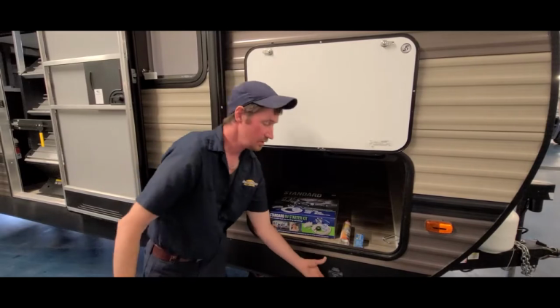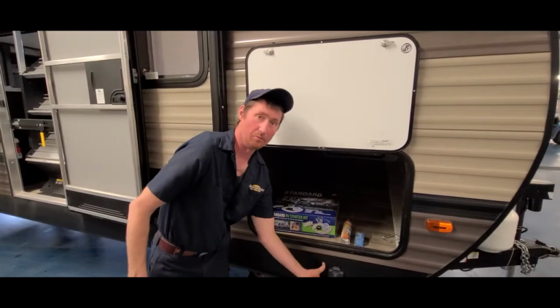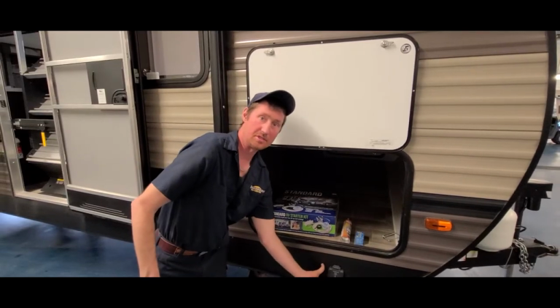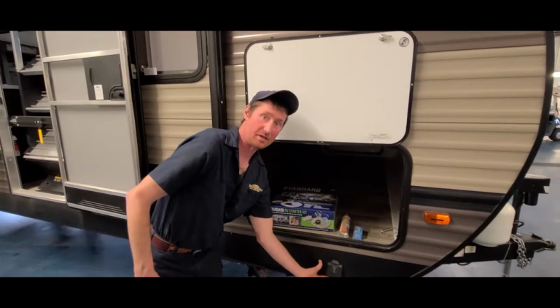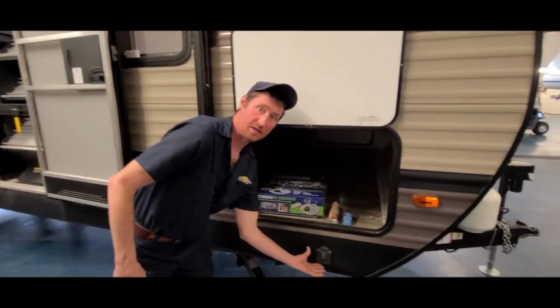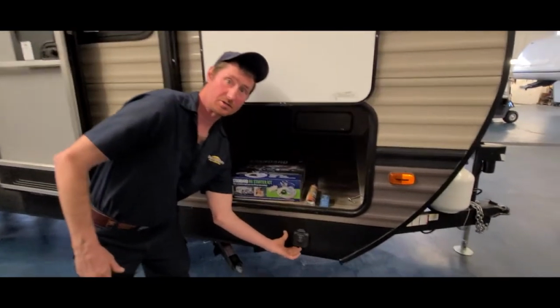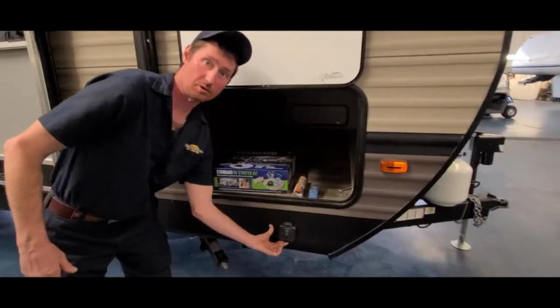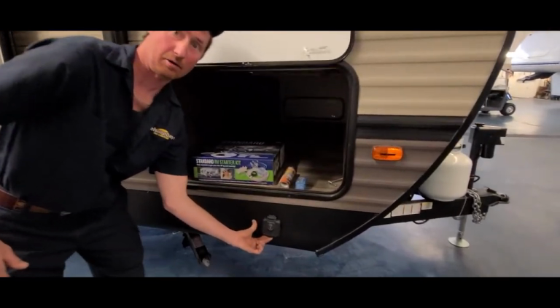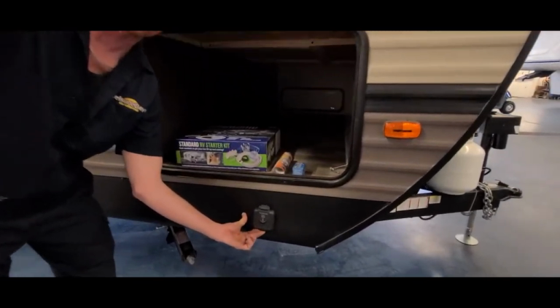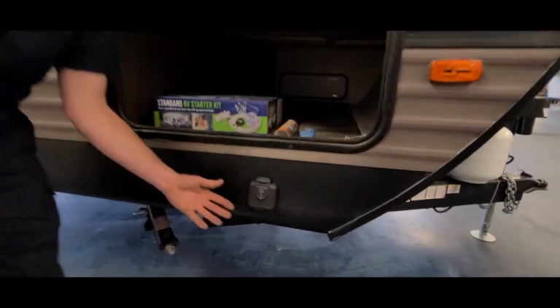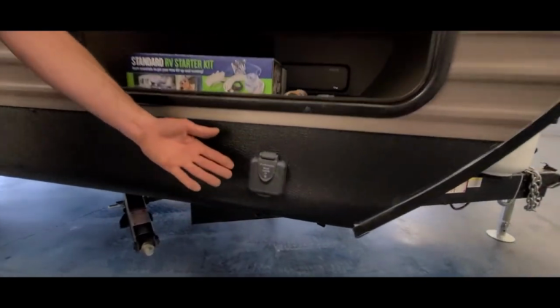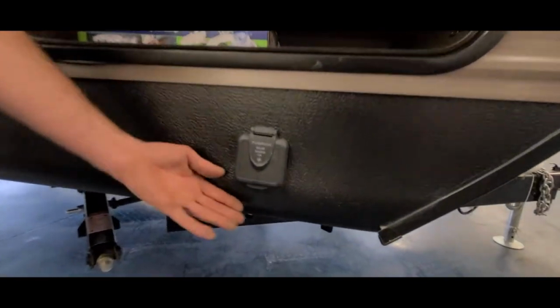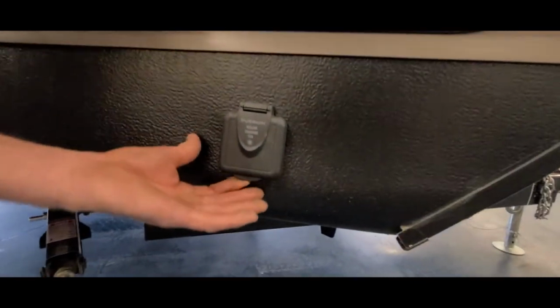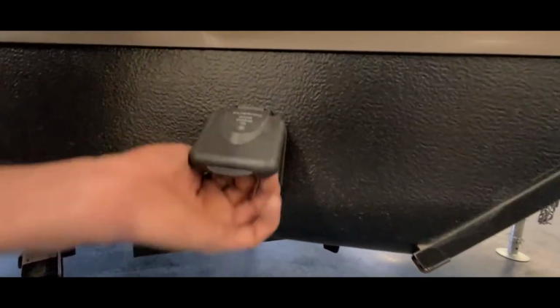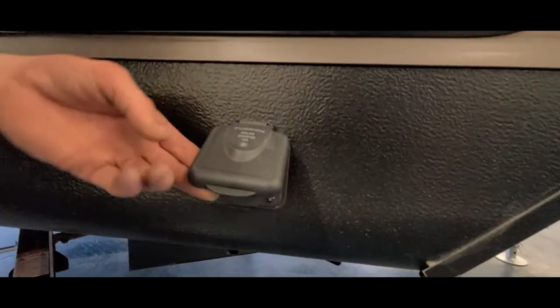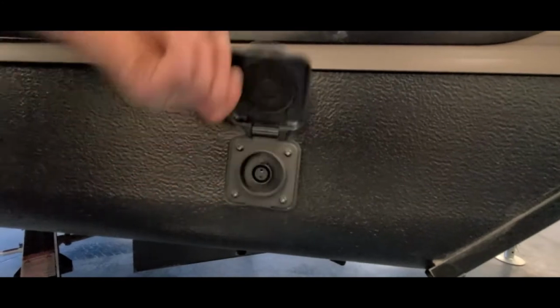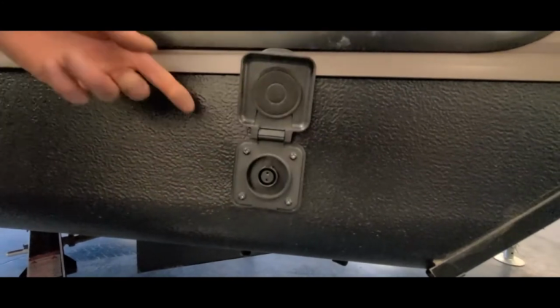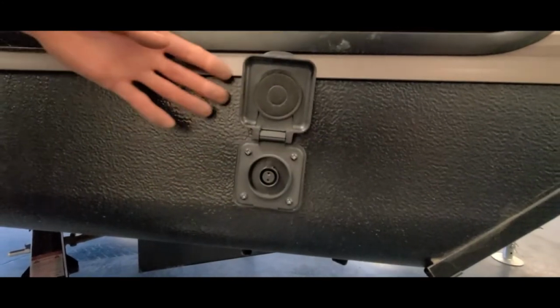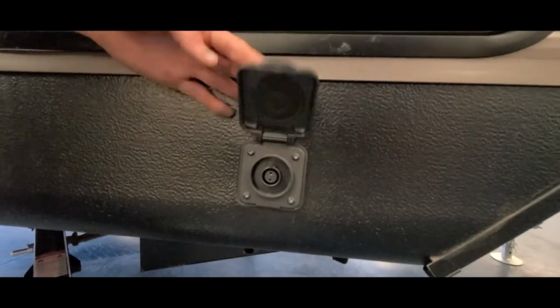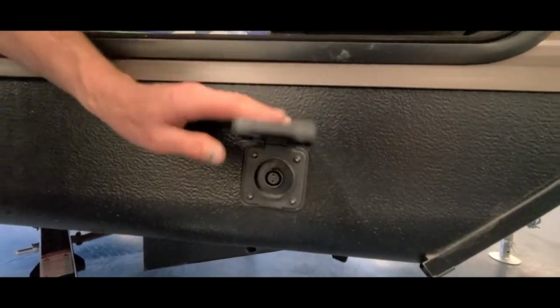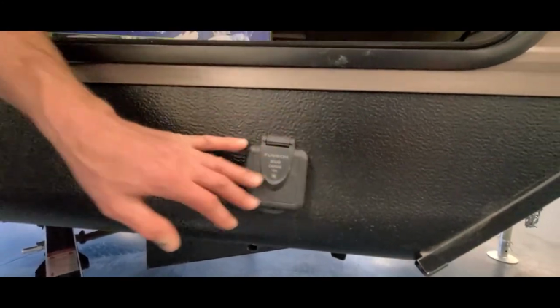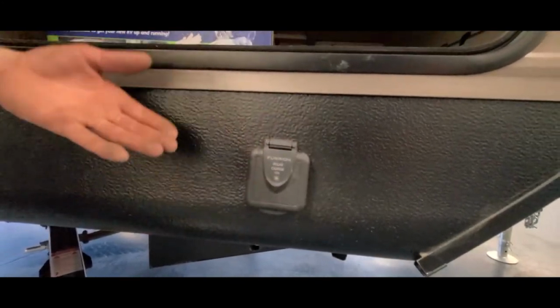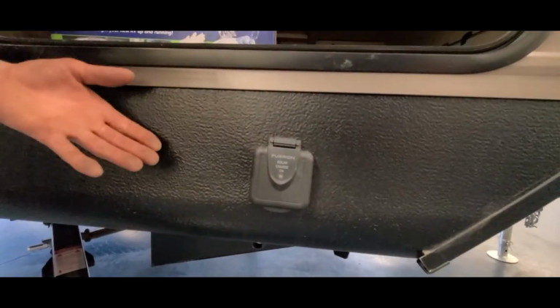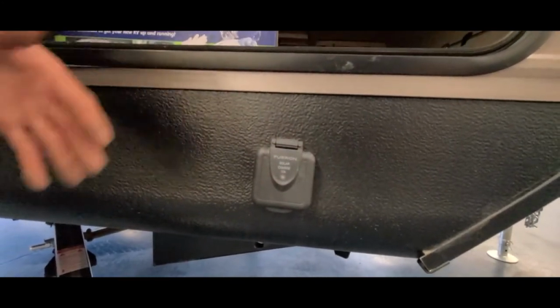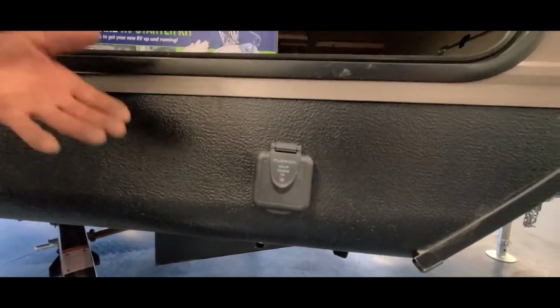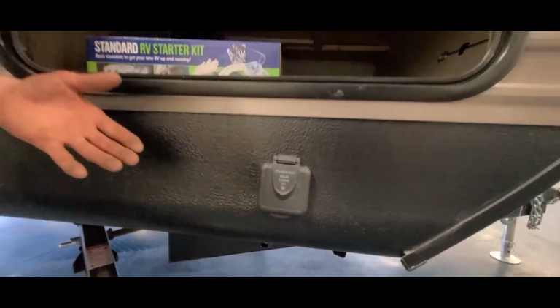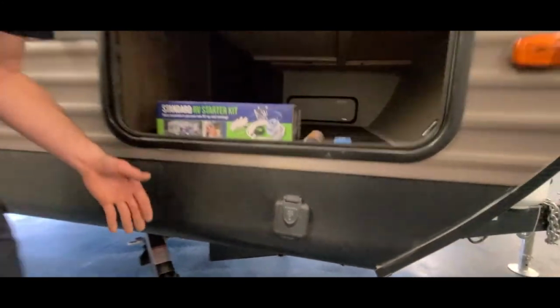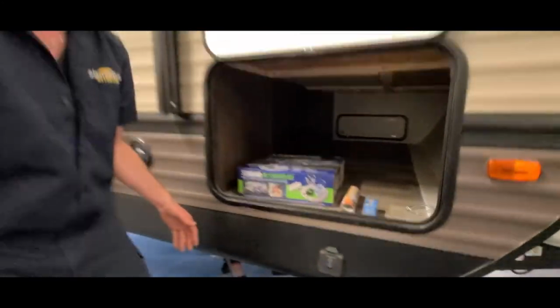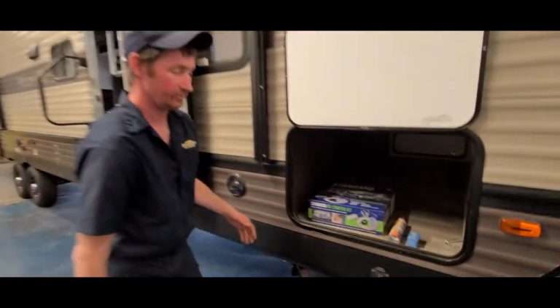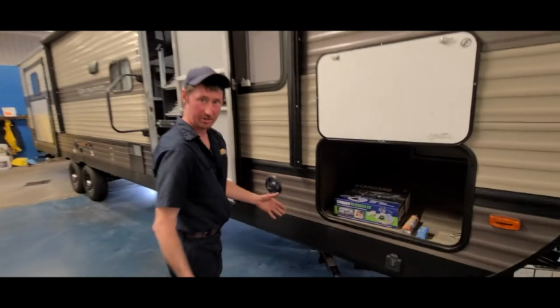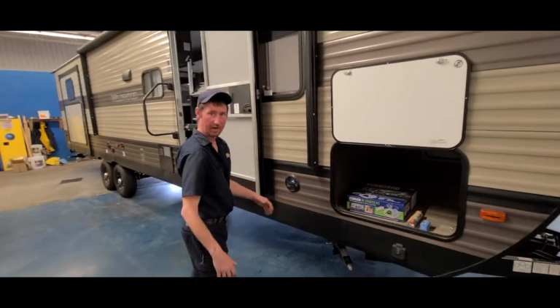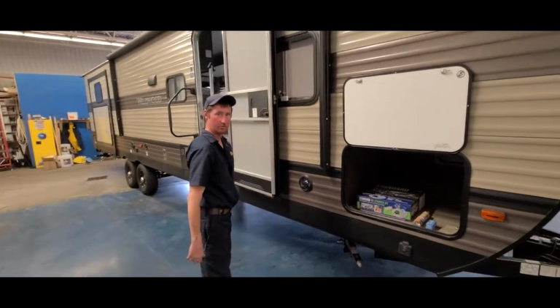Most of these trailers are solar power ready. If you decide that you want to put a solar panel on, it will also be charging your battery as well.